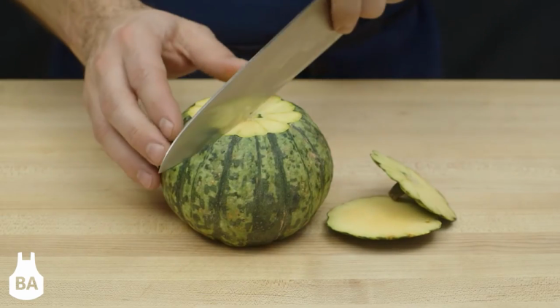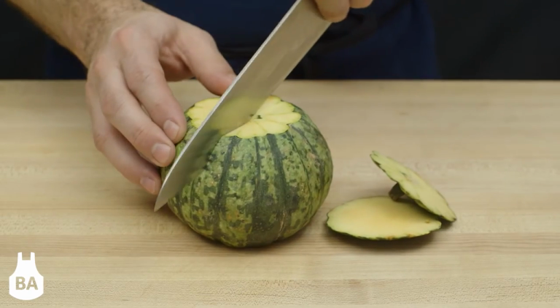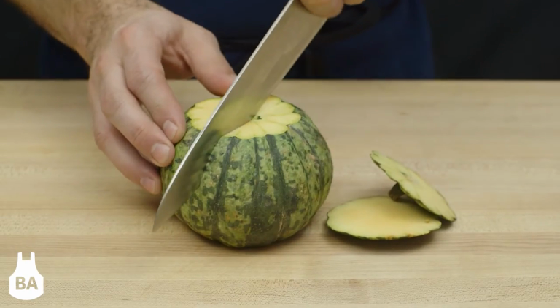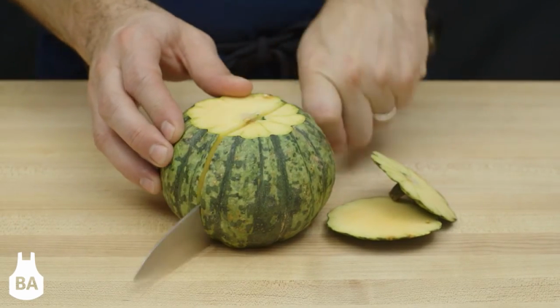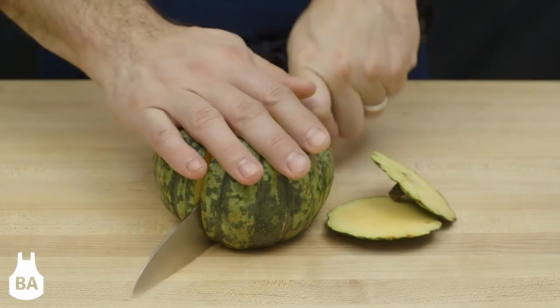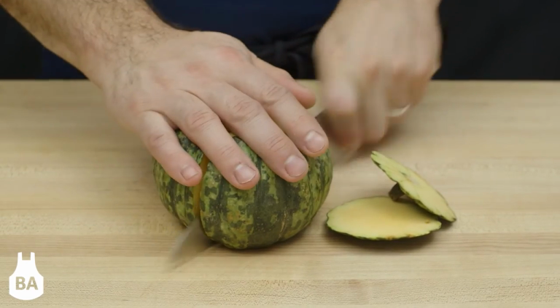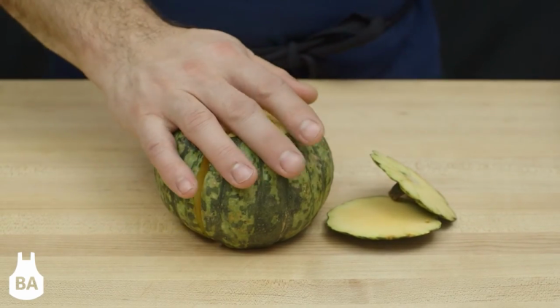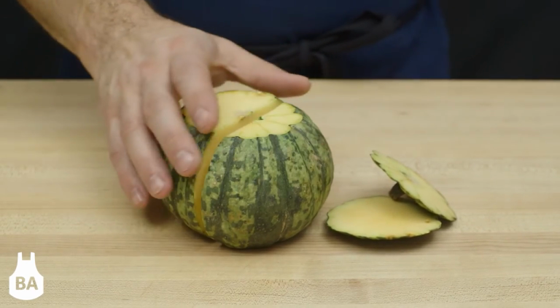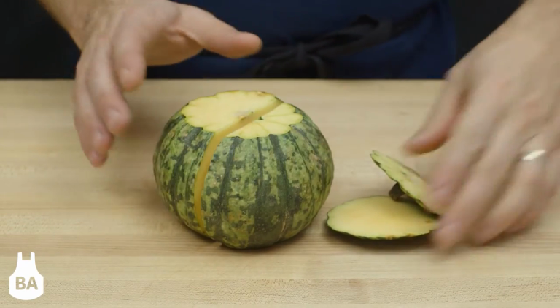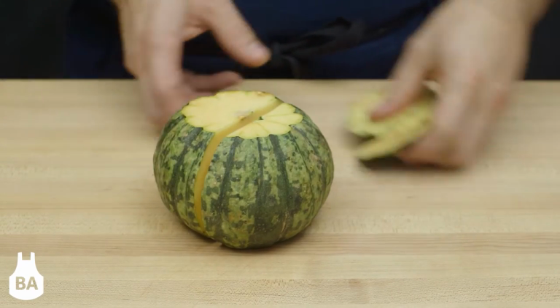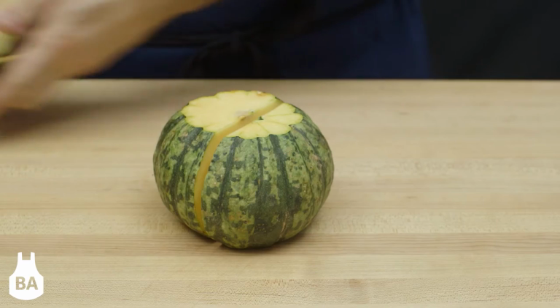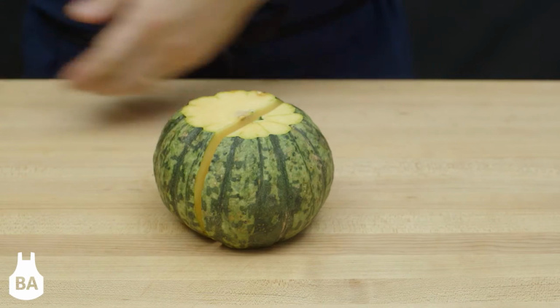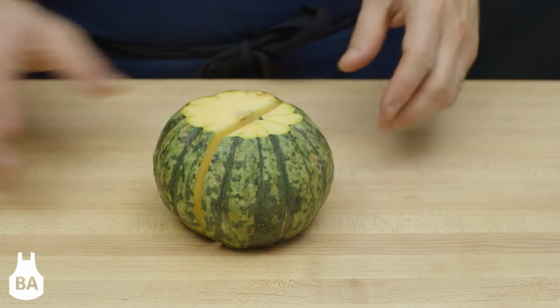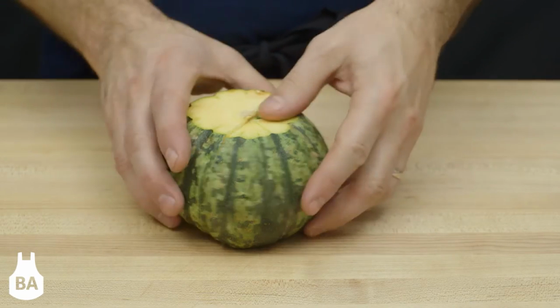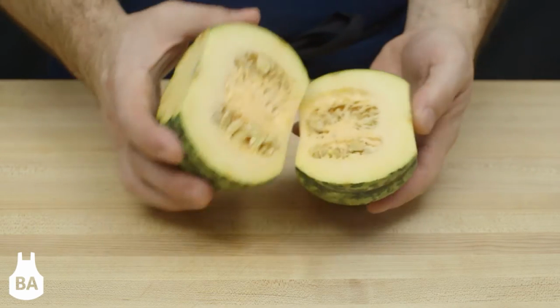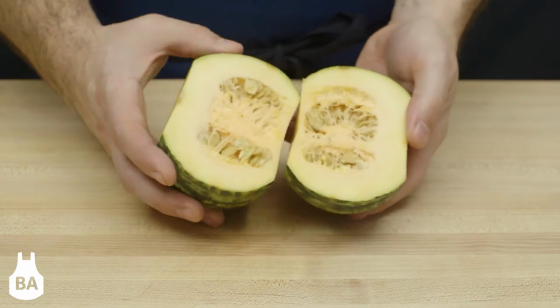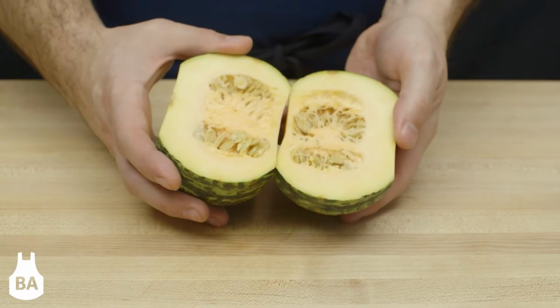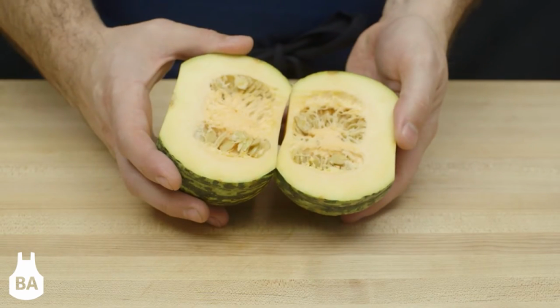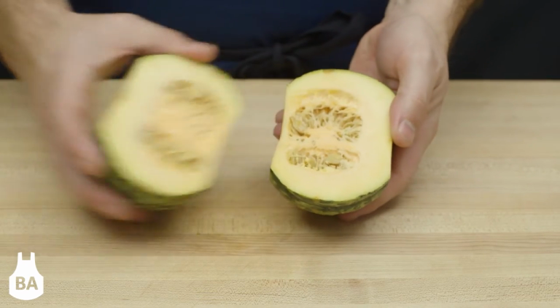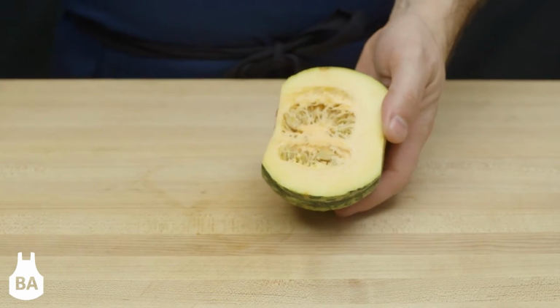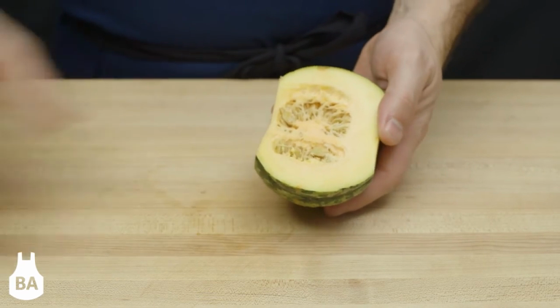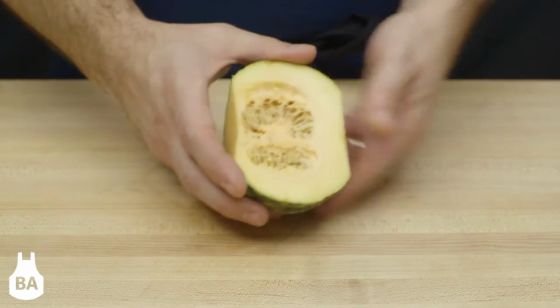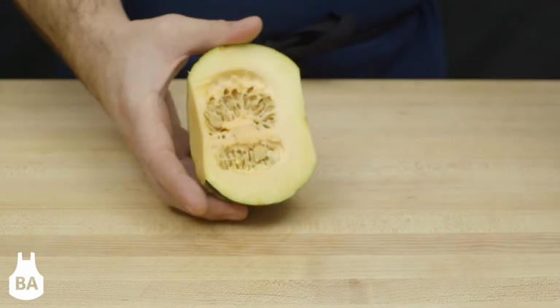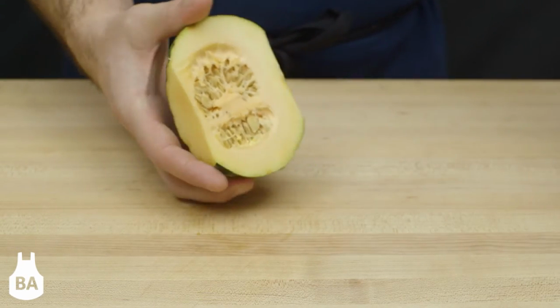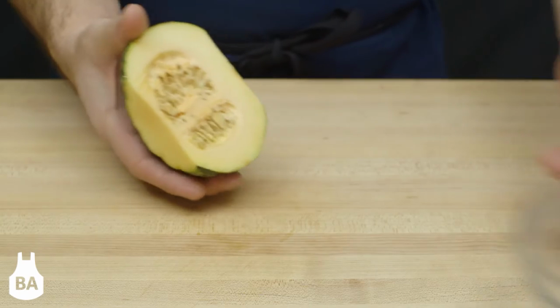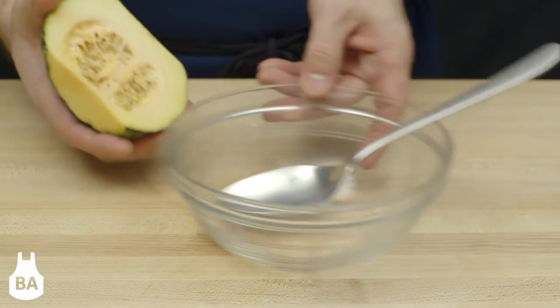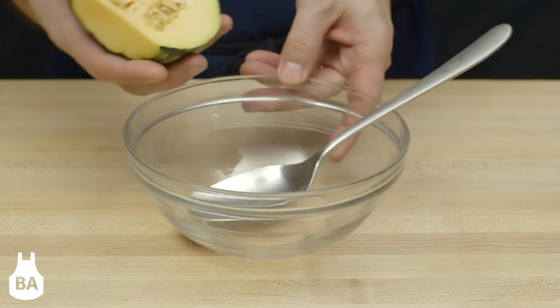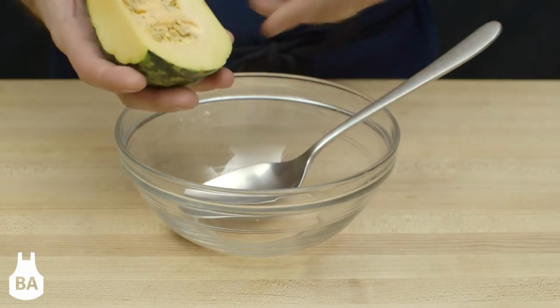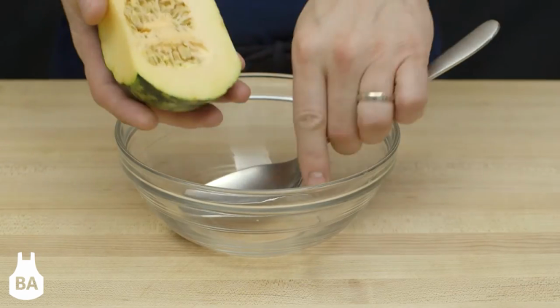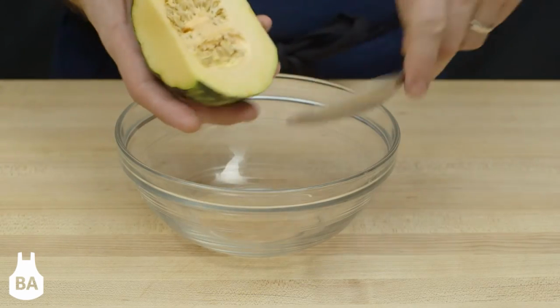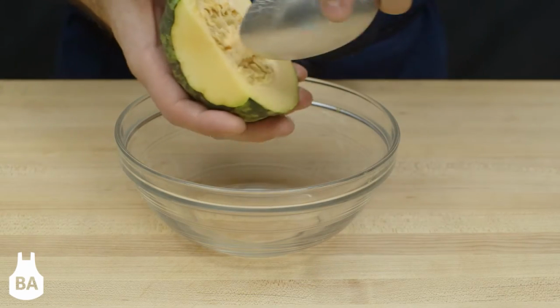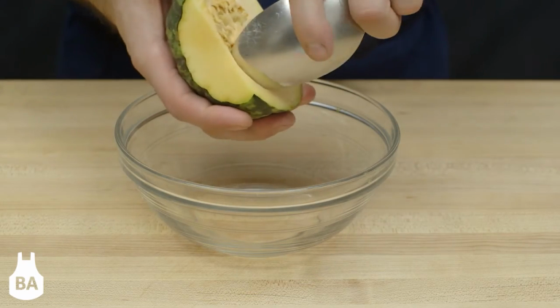Next we can cut the squash in half. Using a spoon, we can scoop out the seeds.